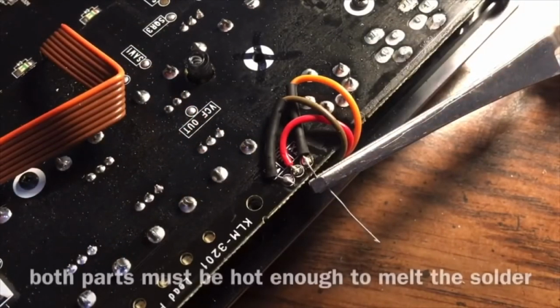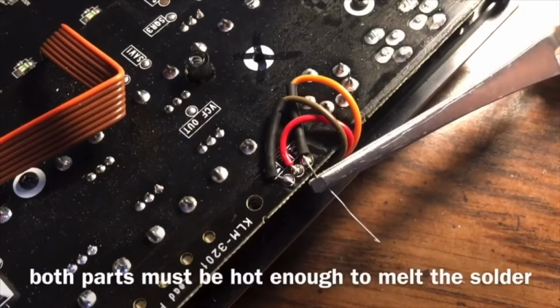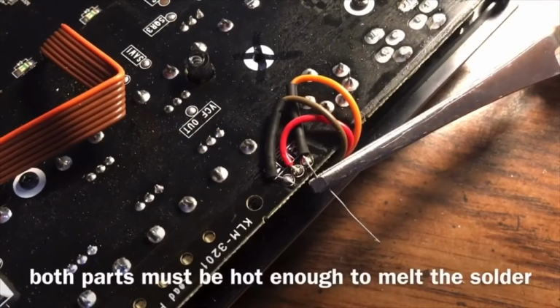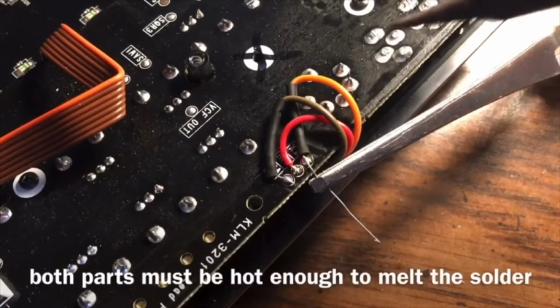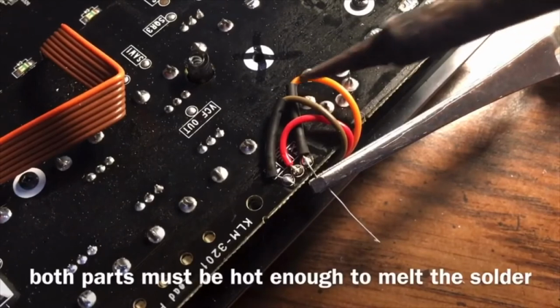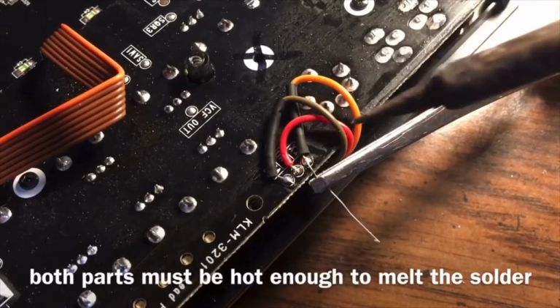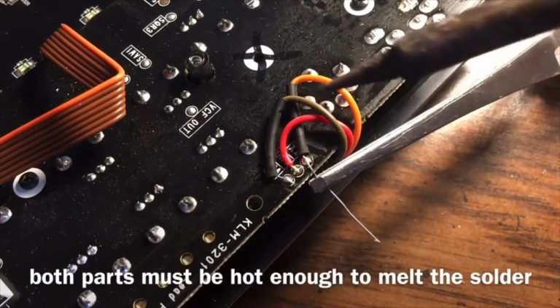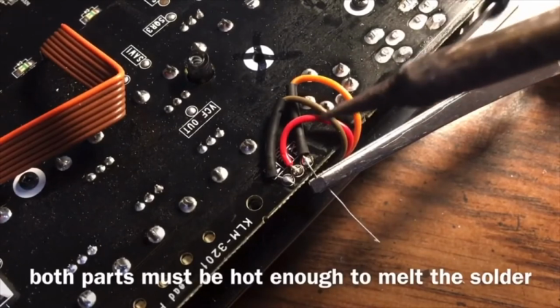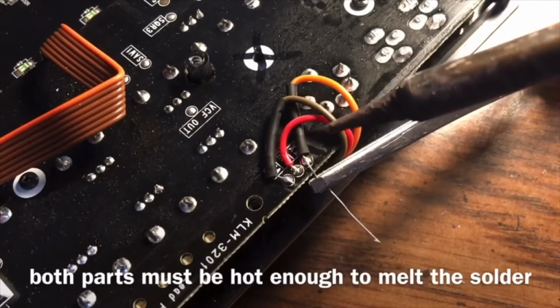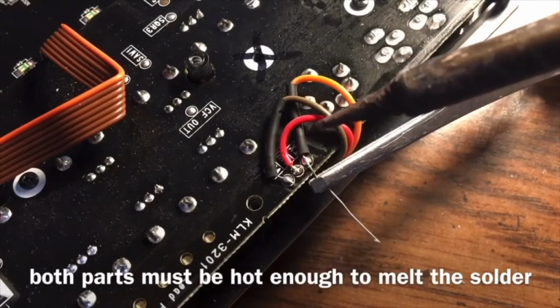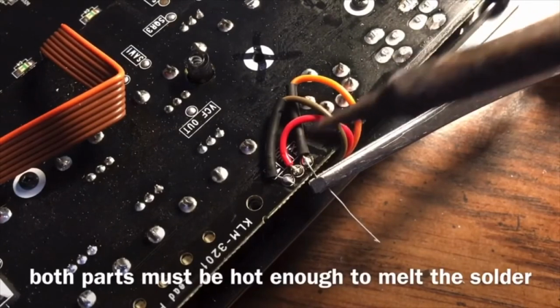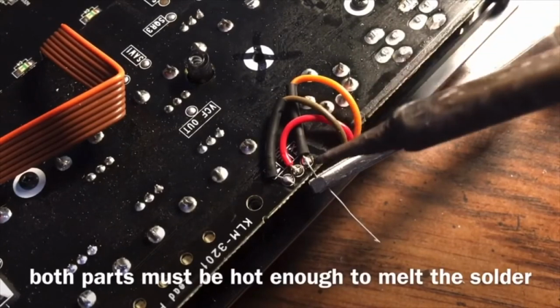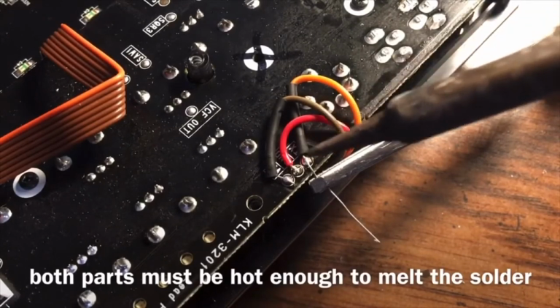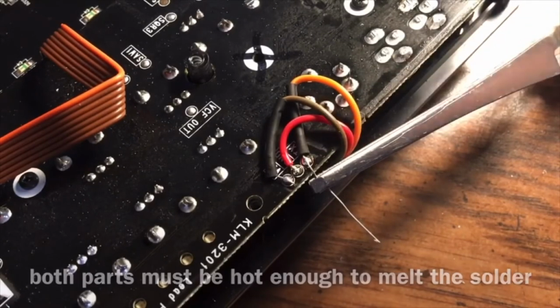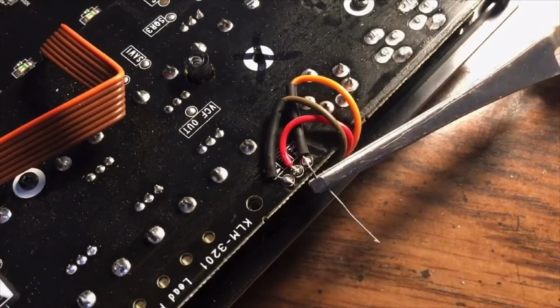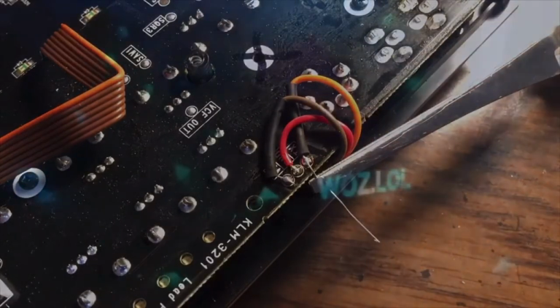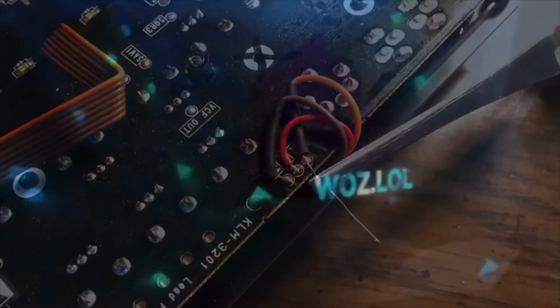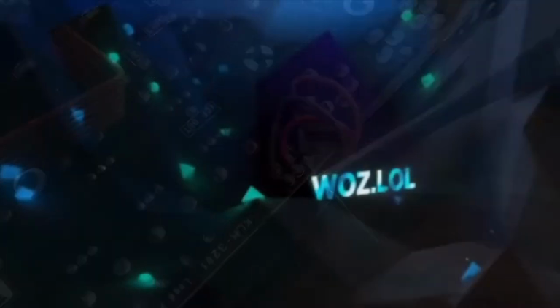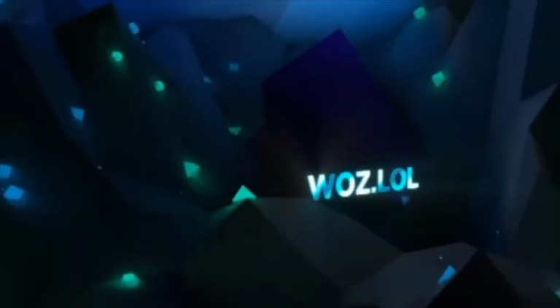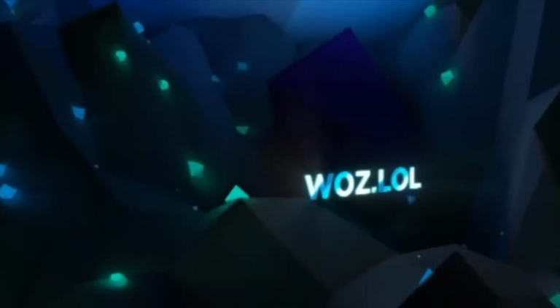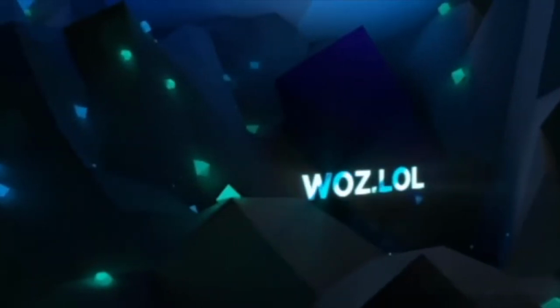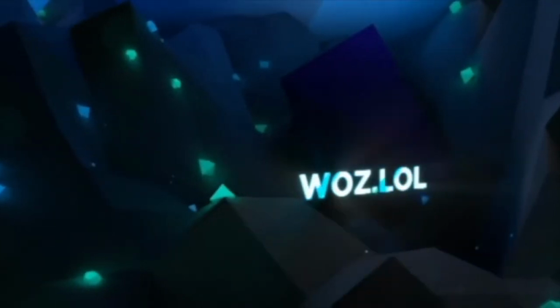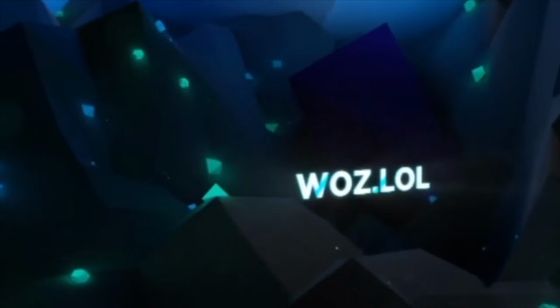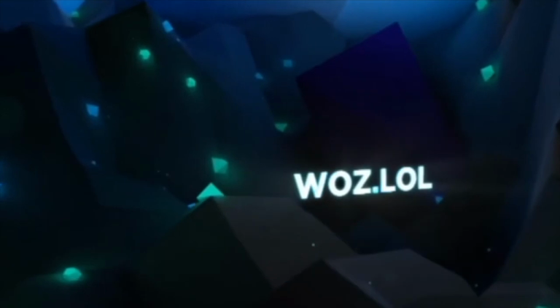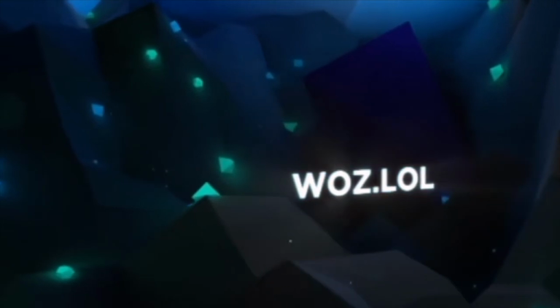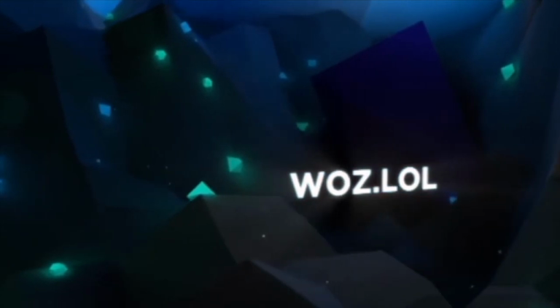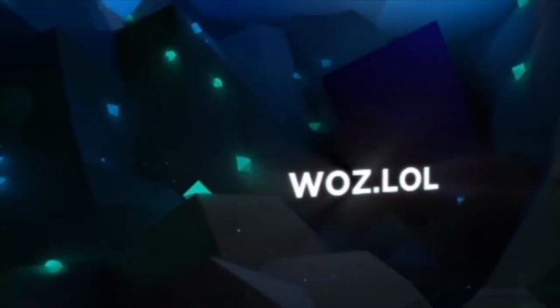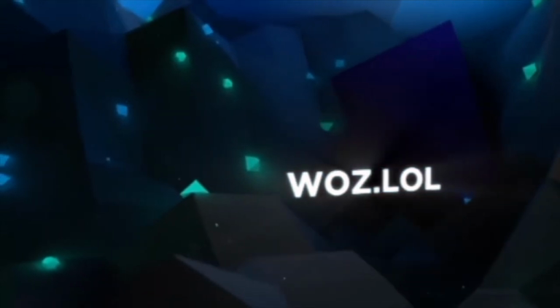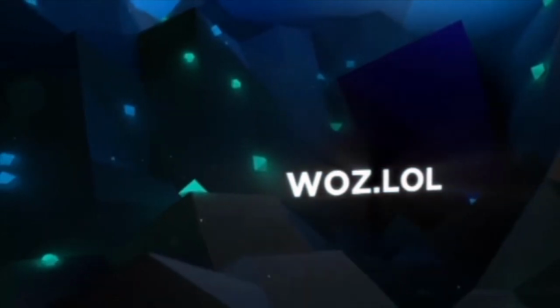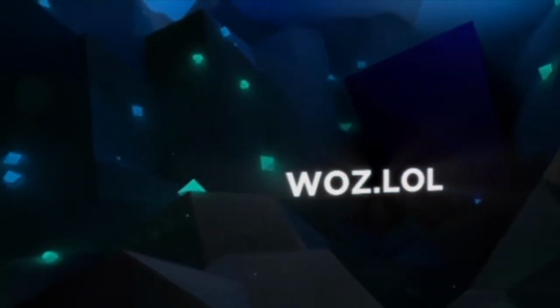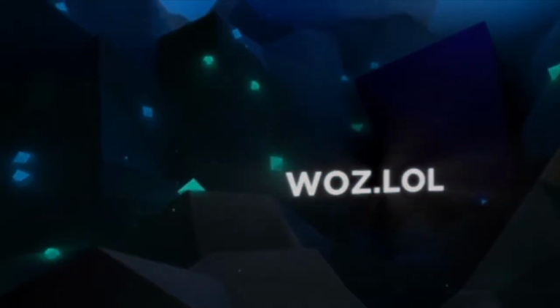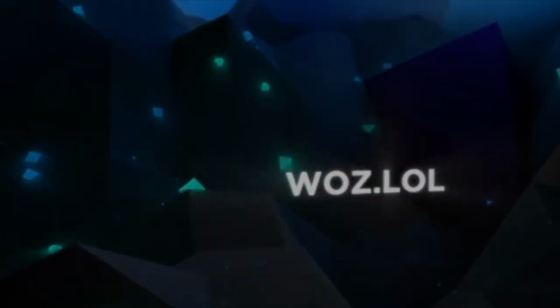Notice of course I got both things hot — the pad and the part. Both things have to be hot to melt the solder, and that's all there is to it. That's like the one easy tip.